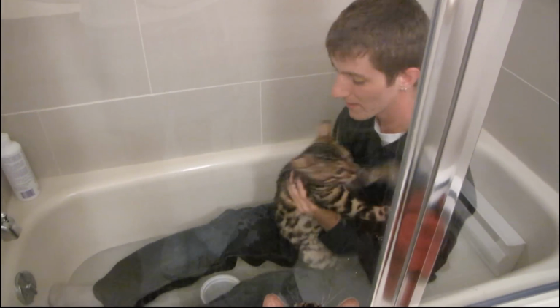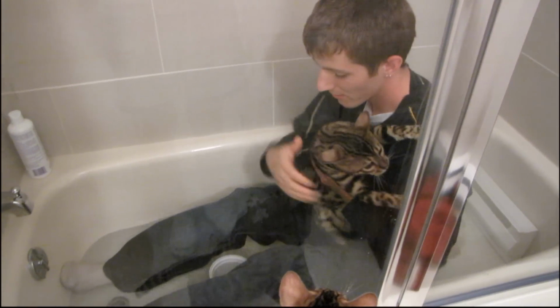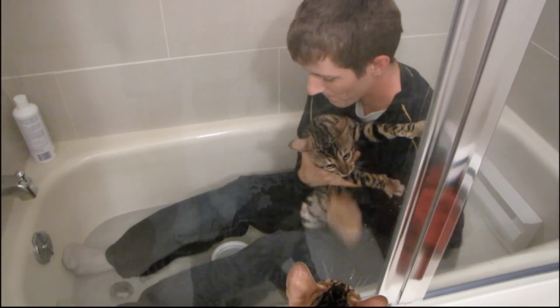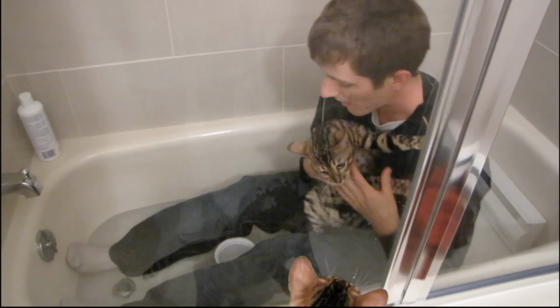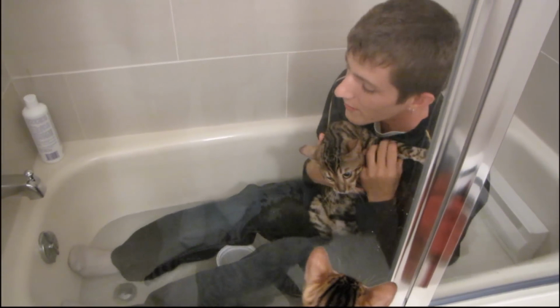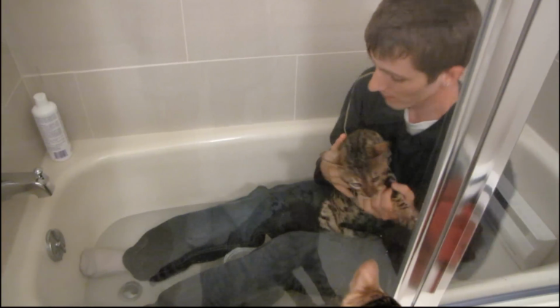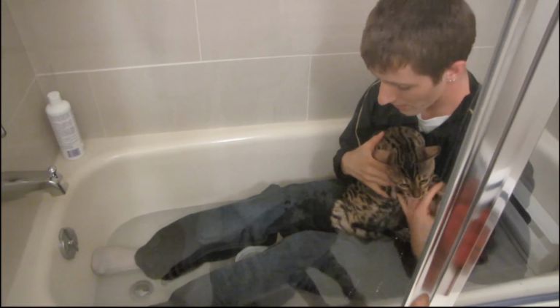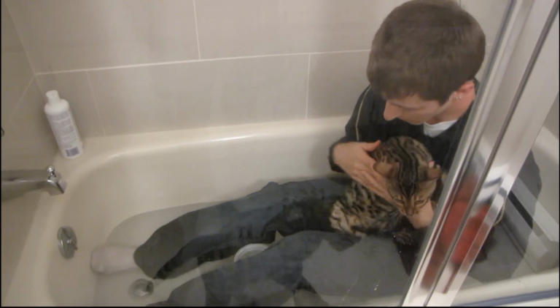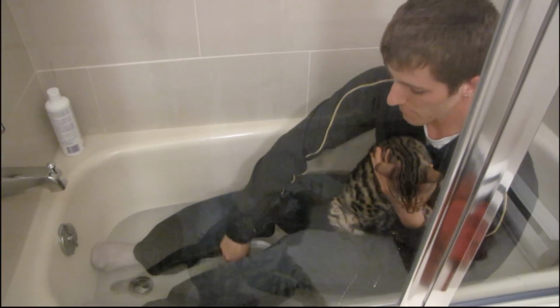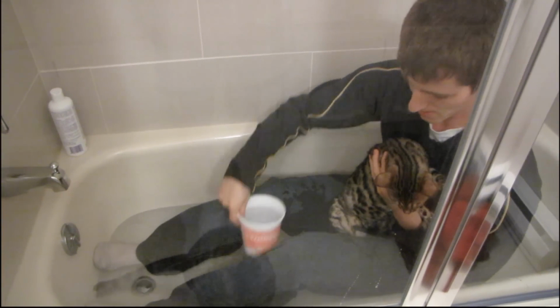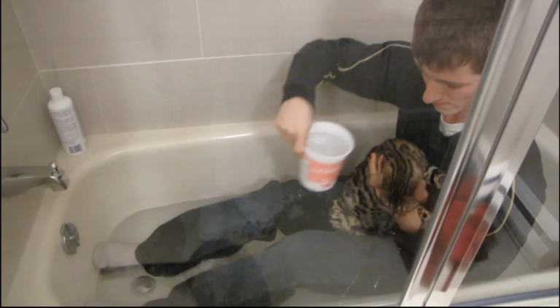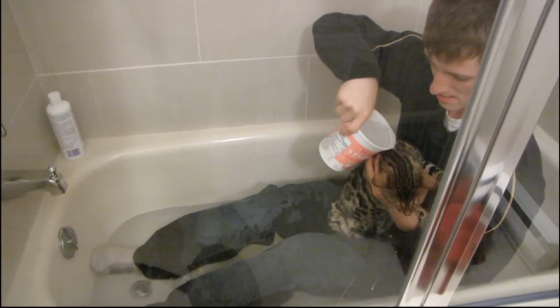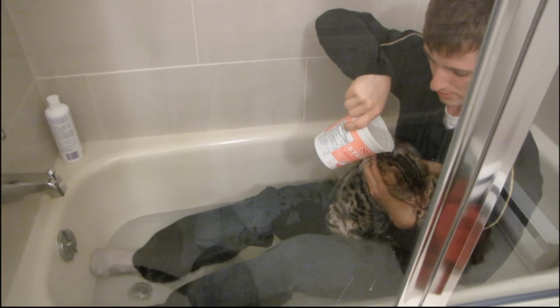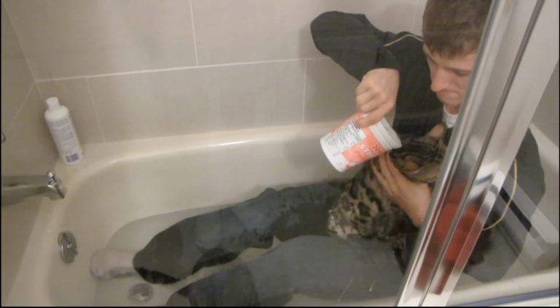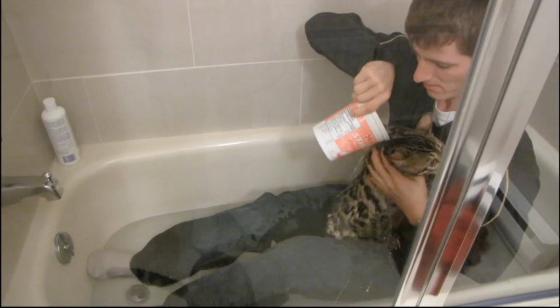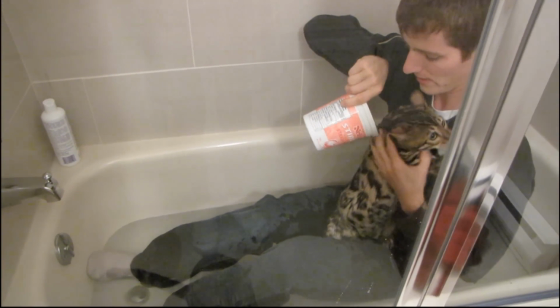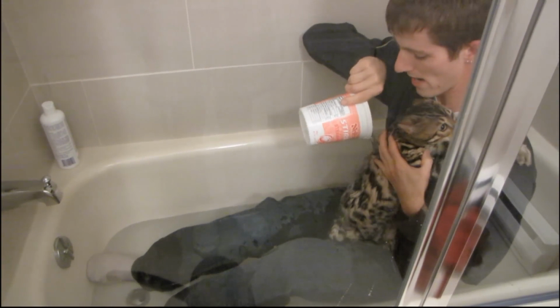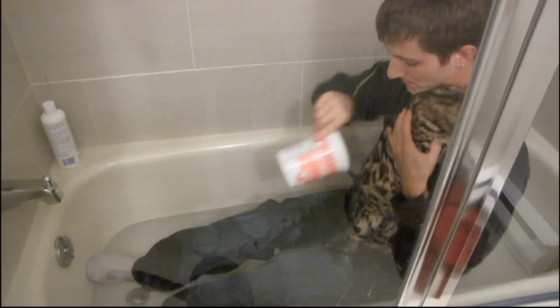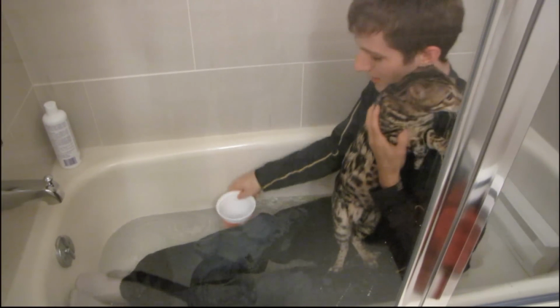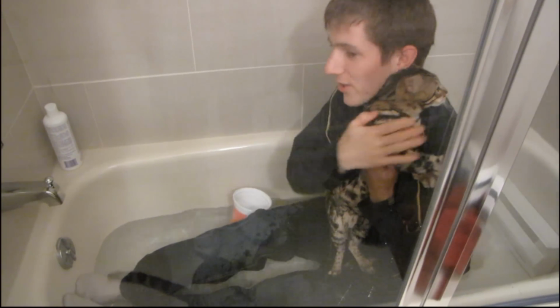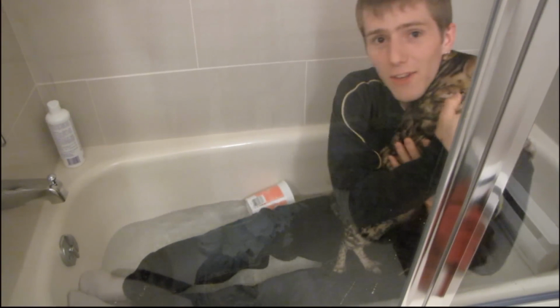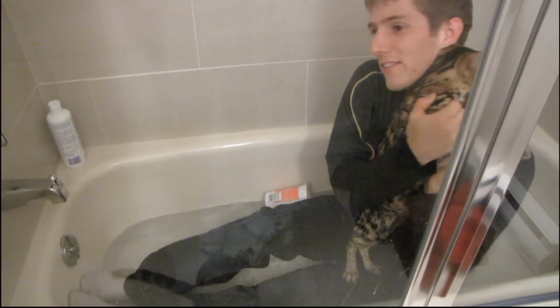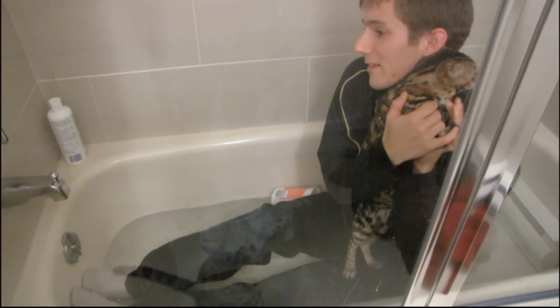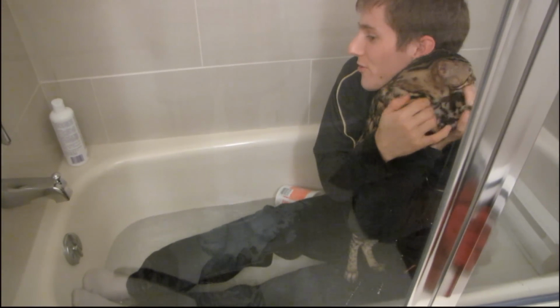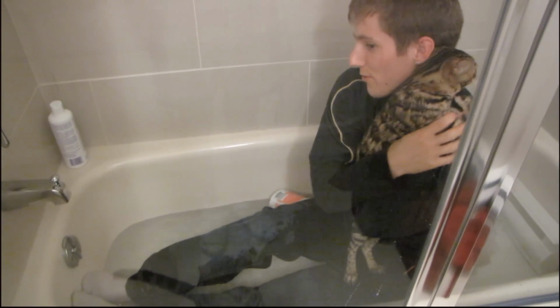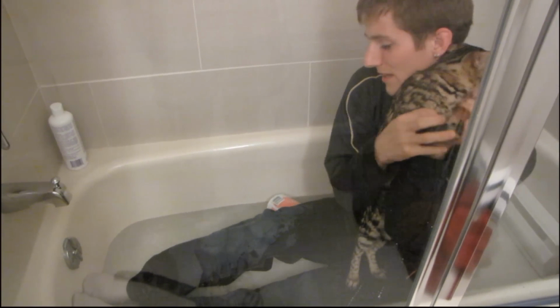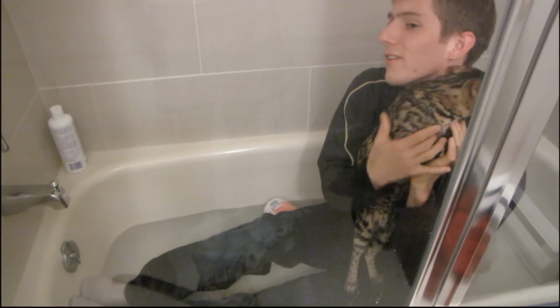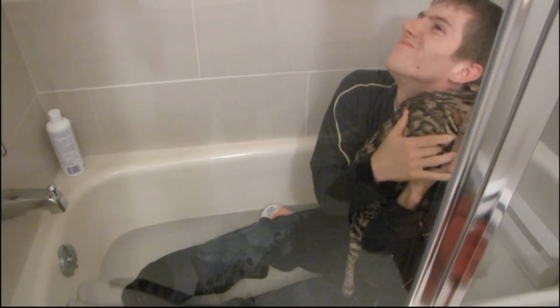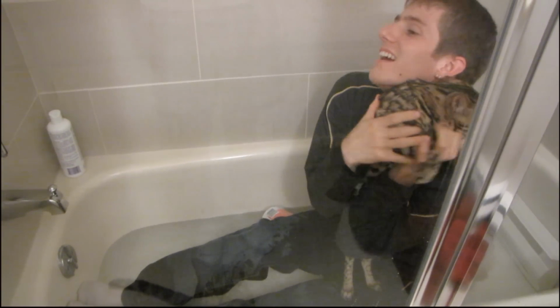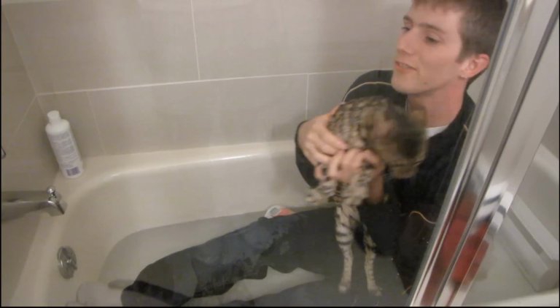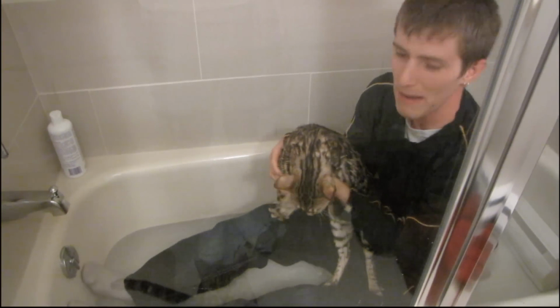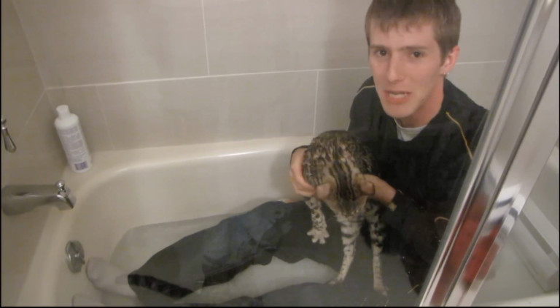A lot of the time it's easier to hold him and then use a yogurt bucket to actually get him wet. You've got to get the coat nice and wet or the shampoo is not going to be as effective. We'll be back in a minute.